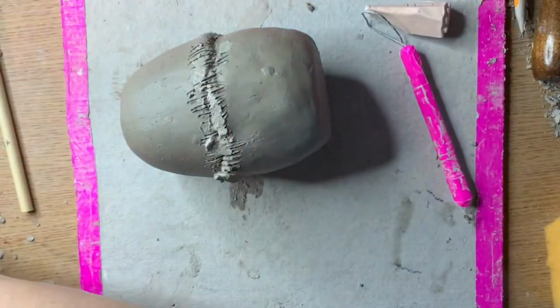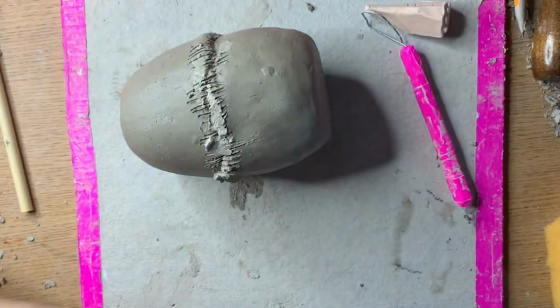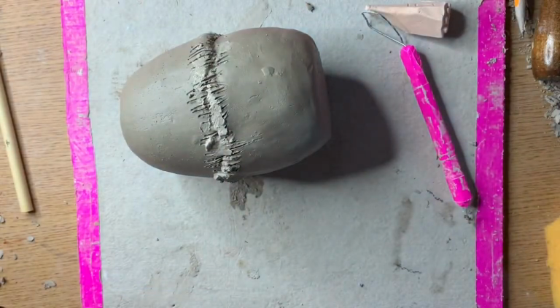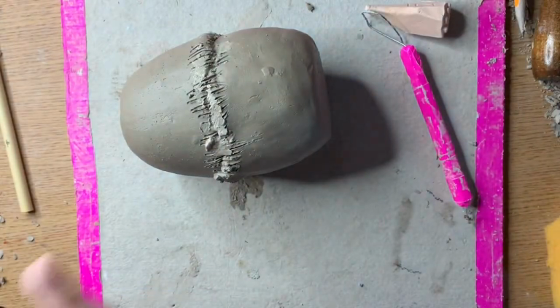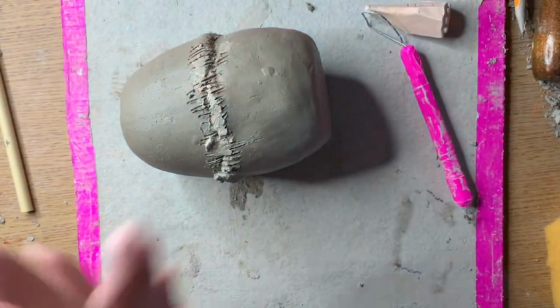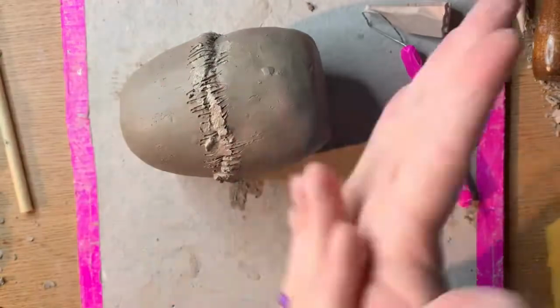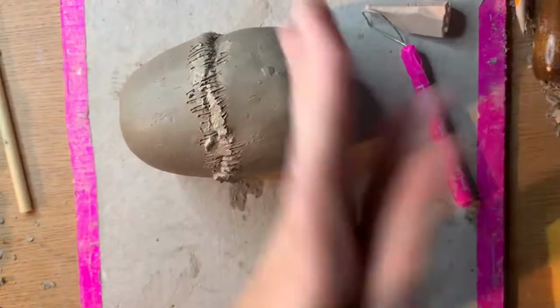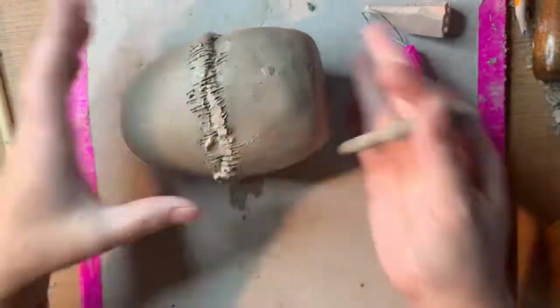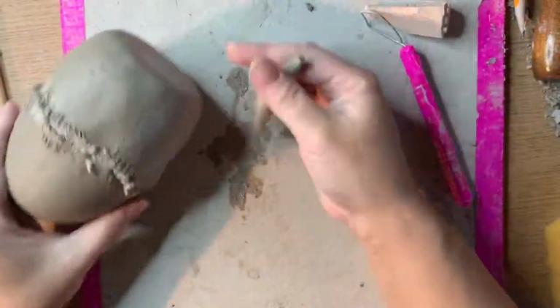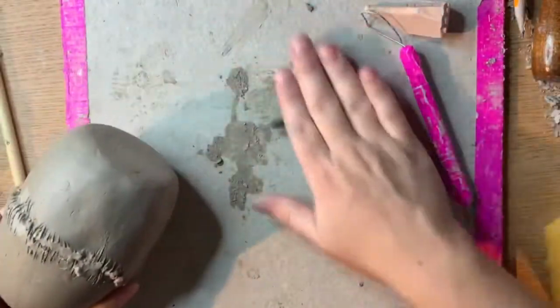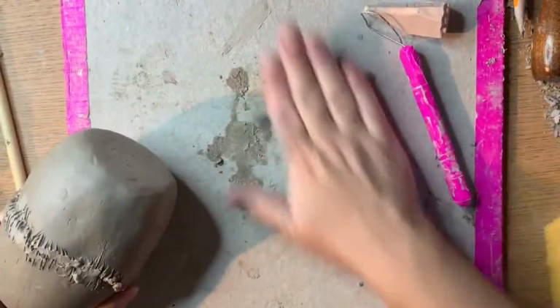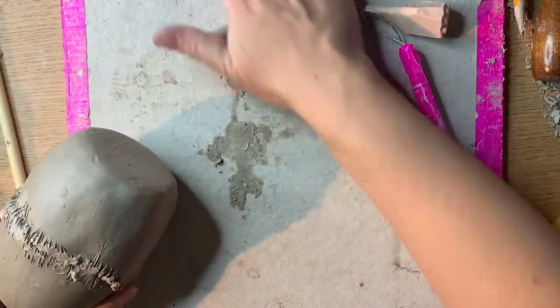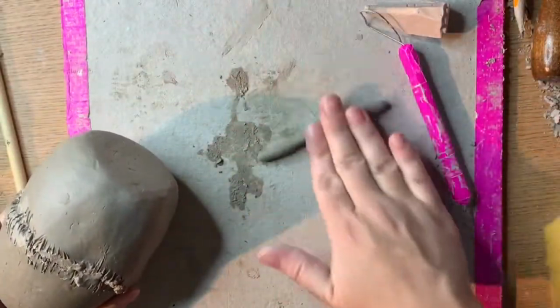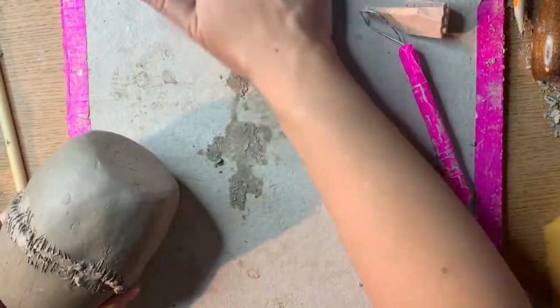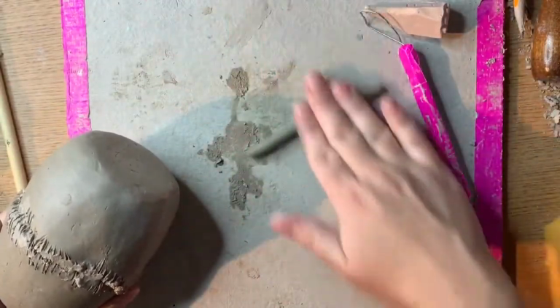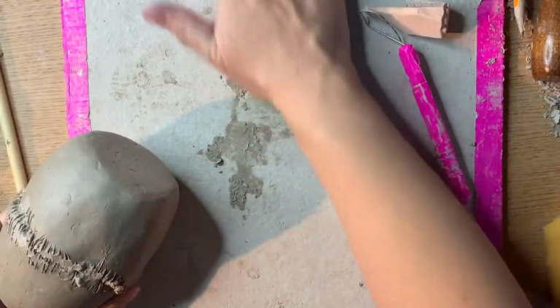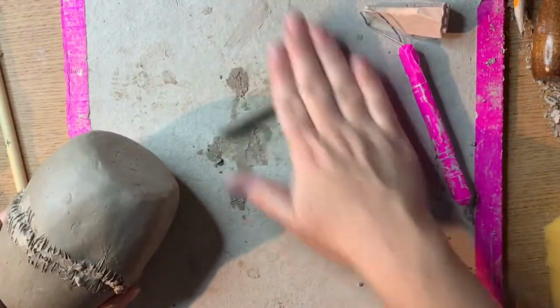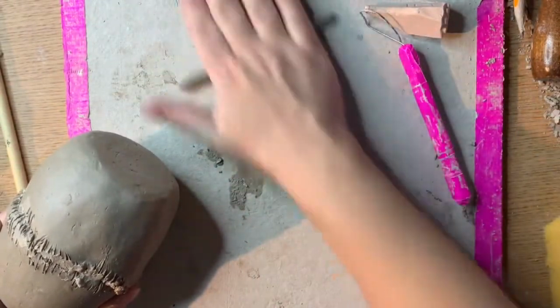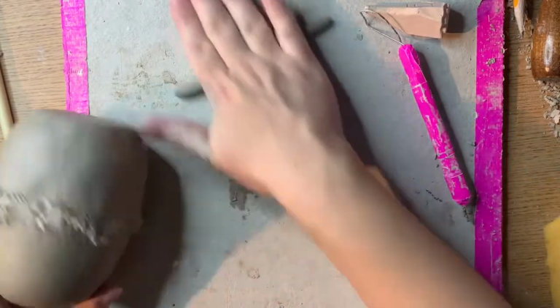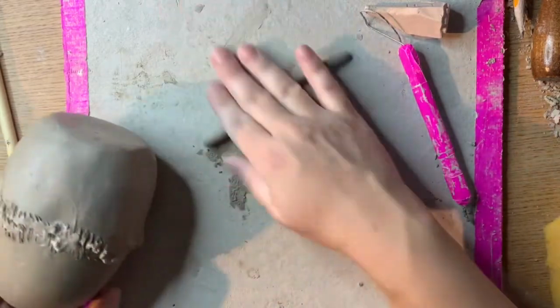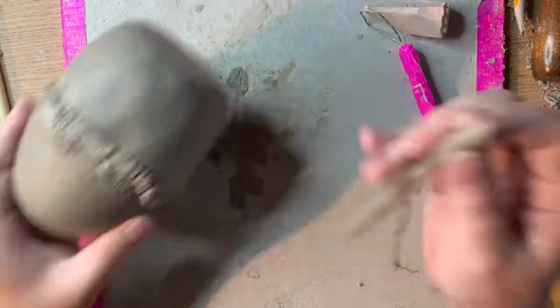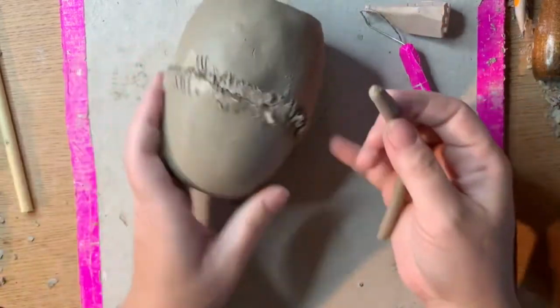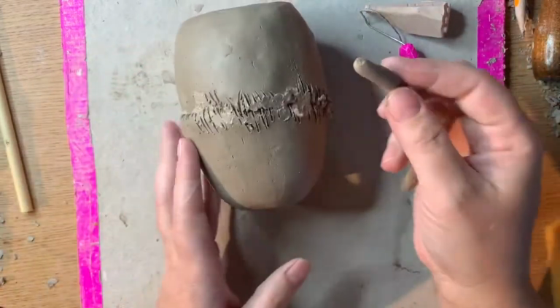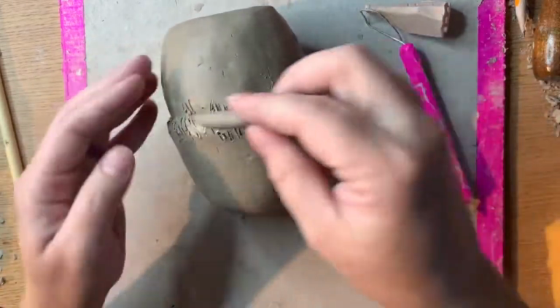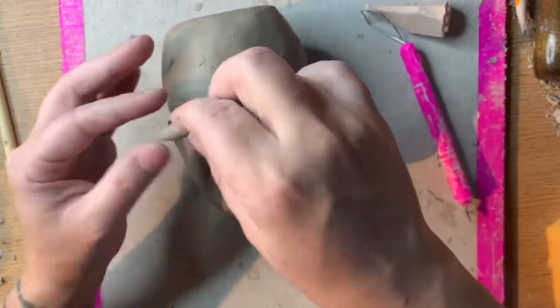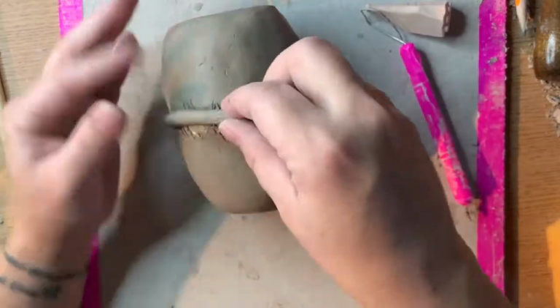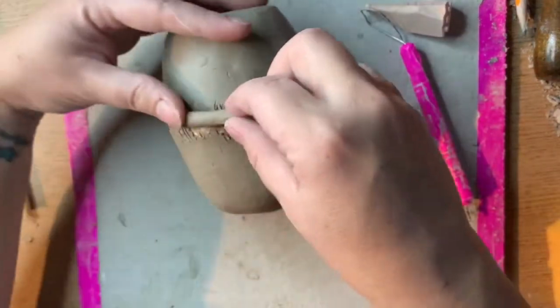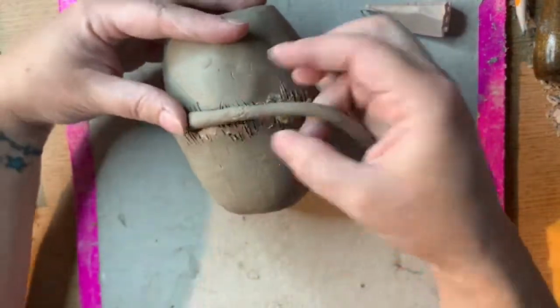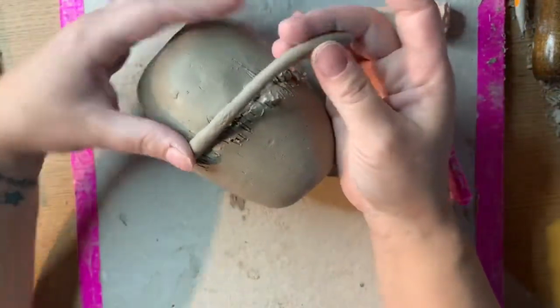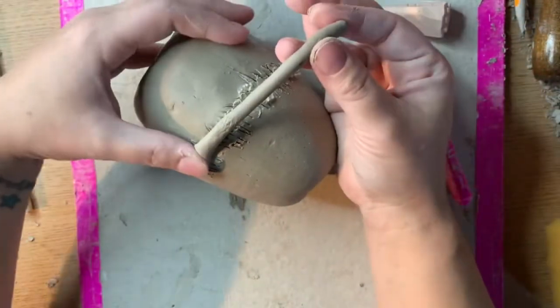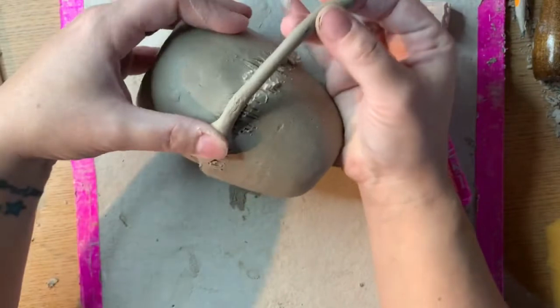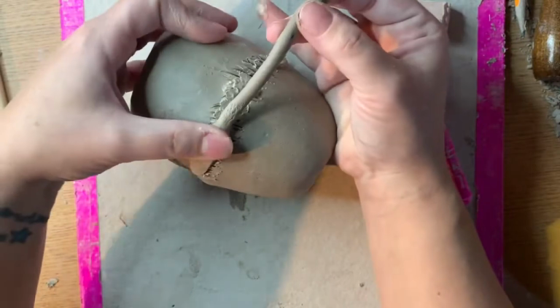Then you should roll out a very small coil of clay and add it to the crack. Then you can blend that in for a more seamless integration of the two objects.